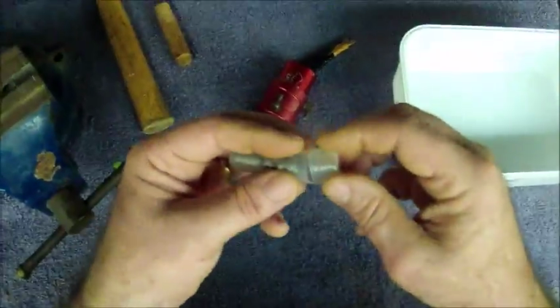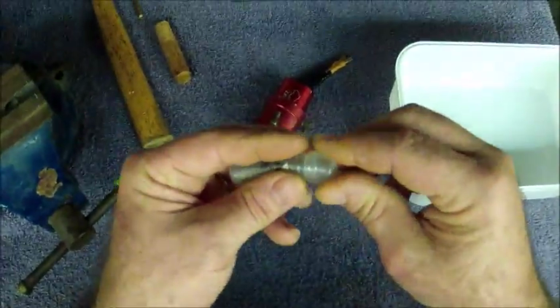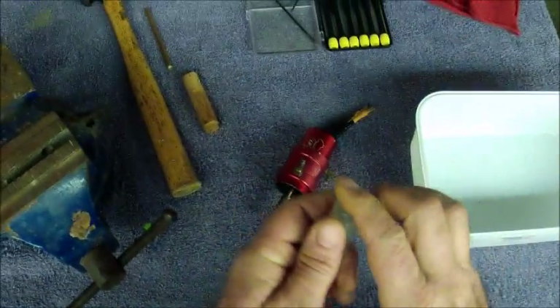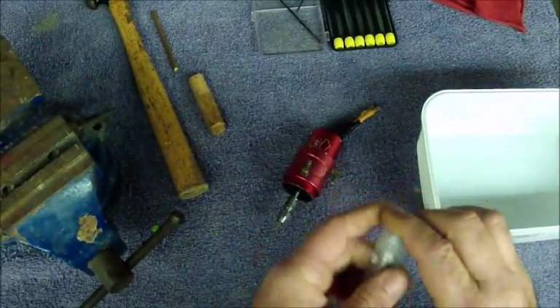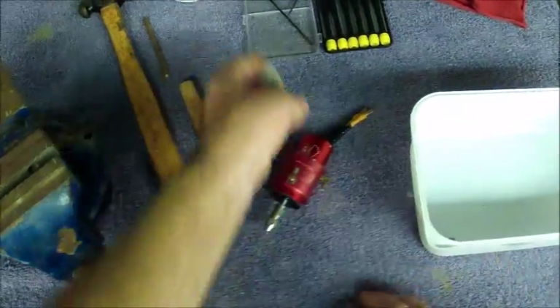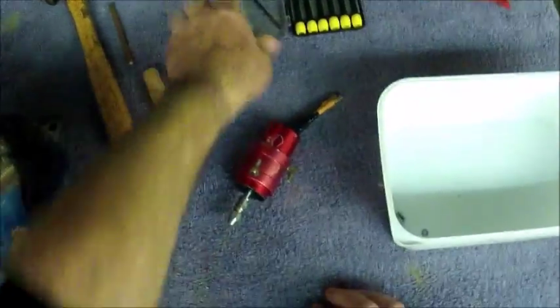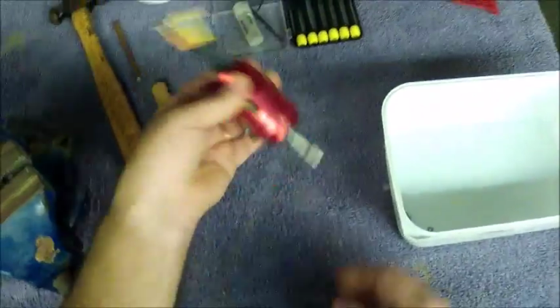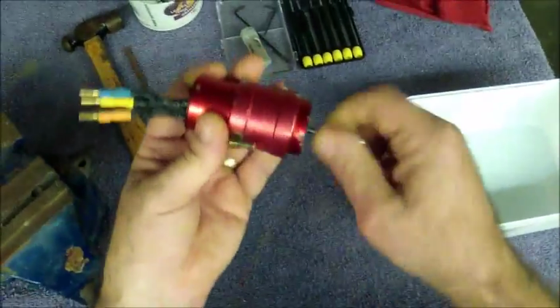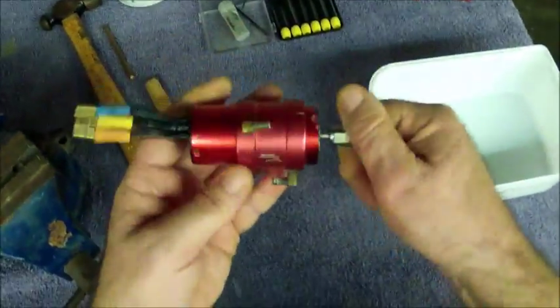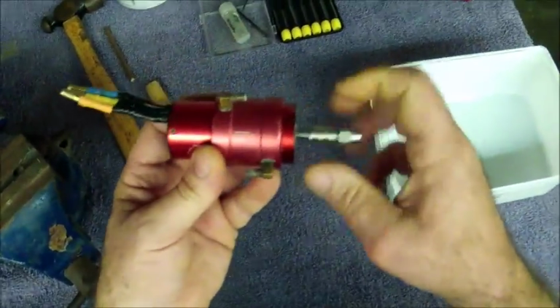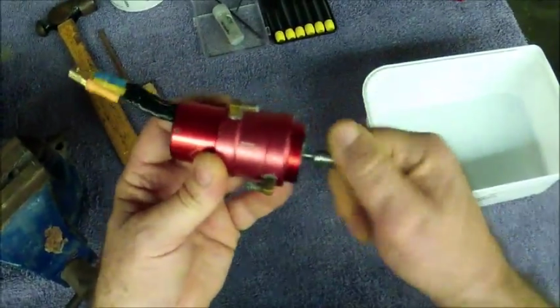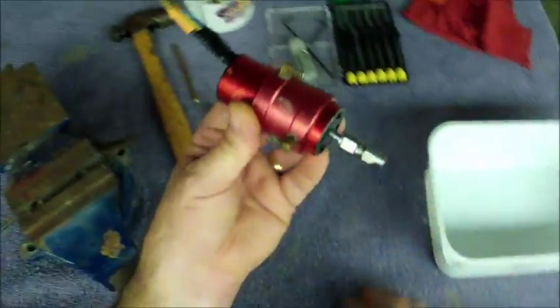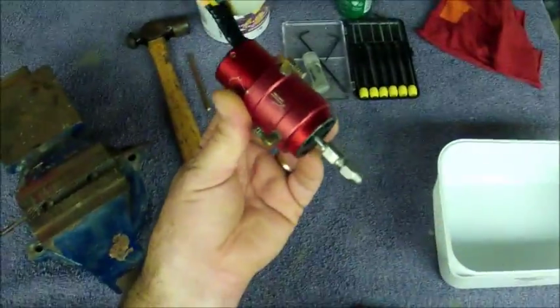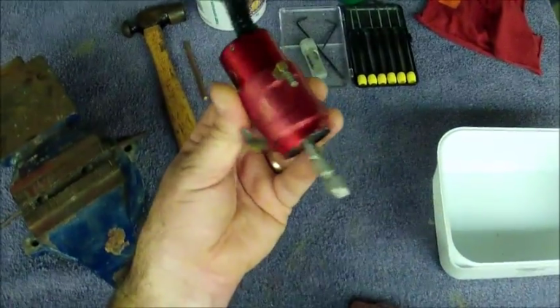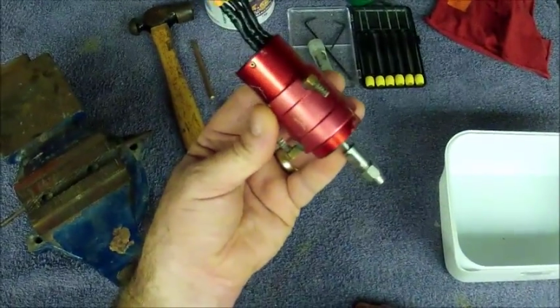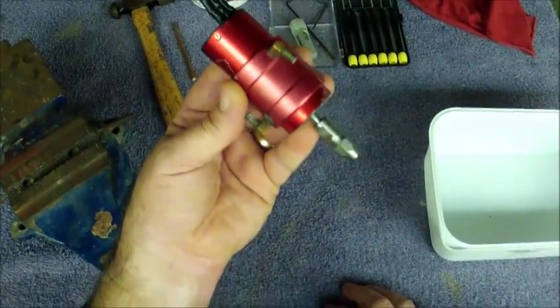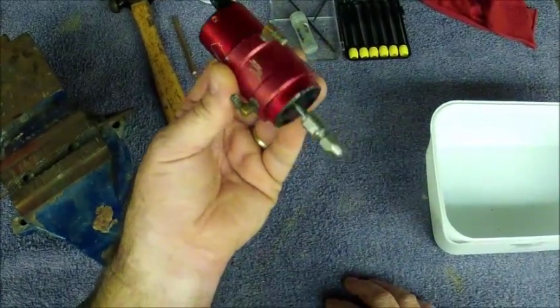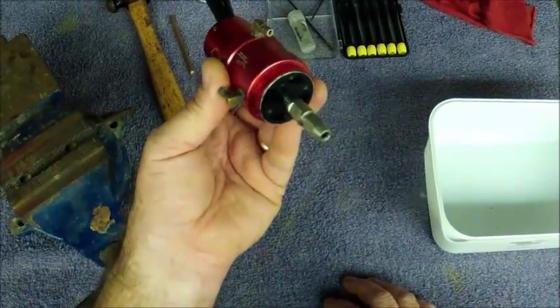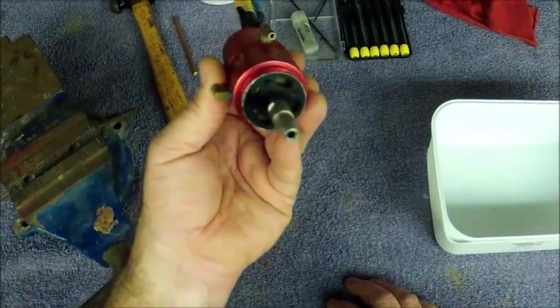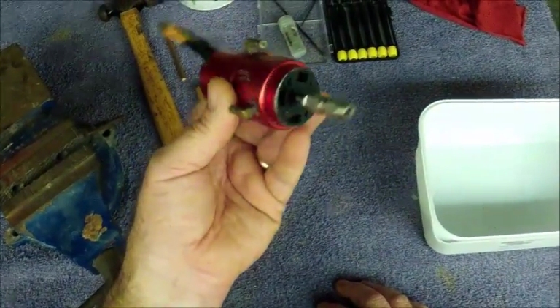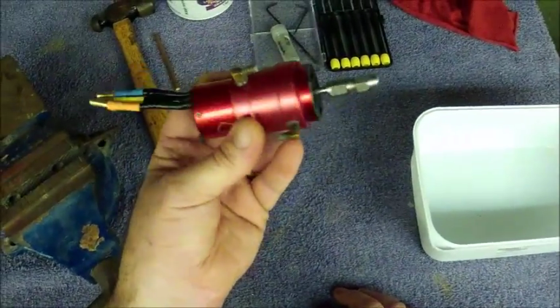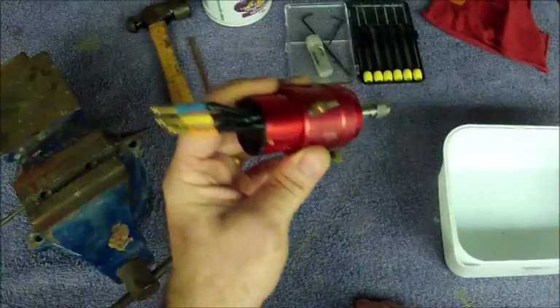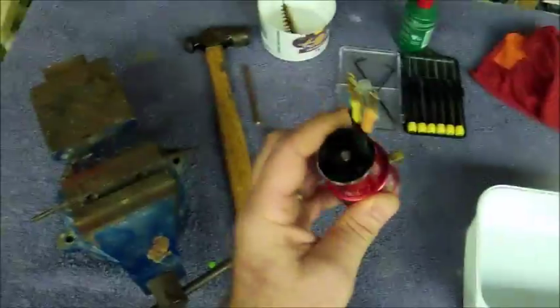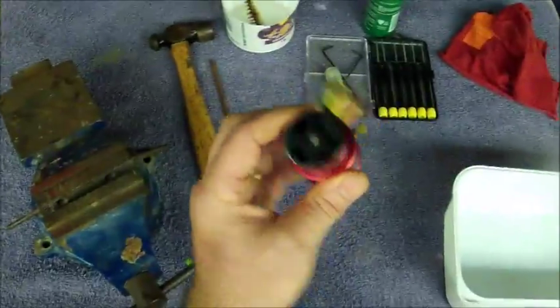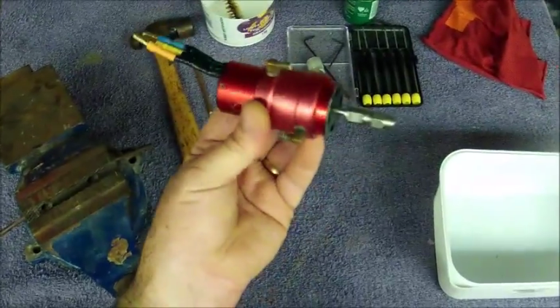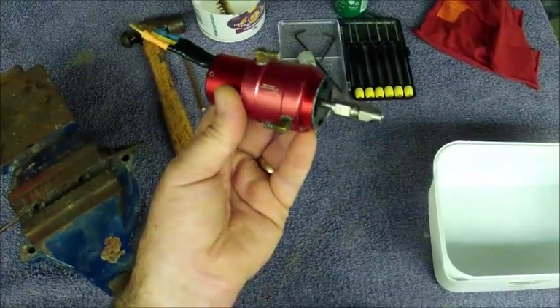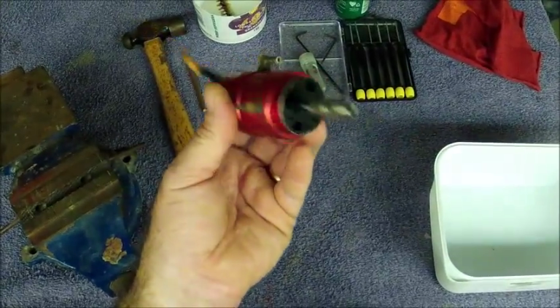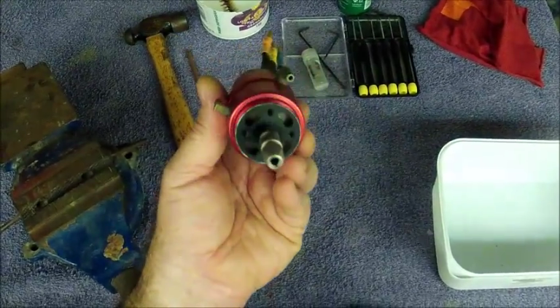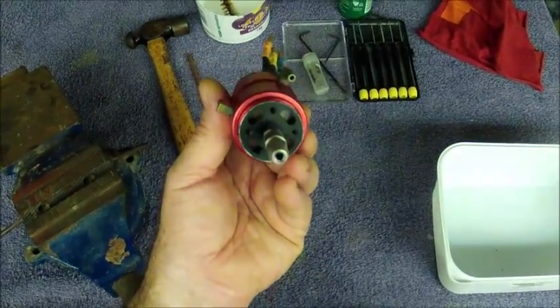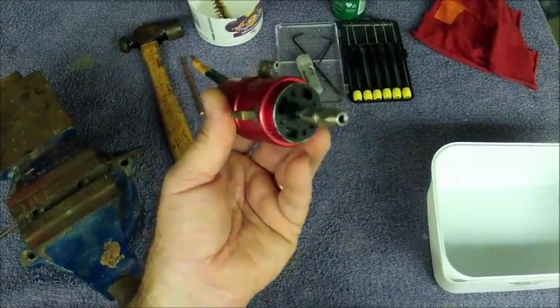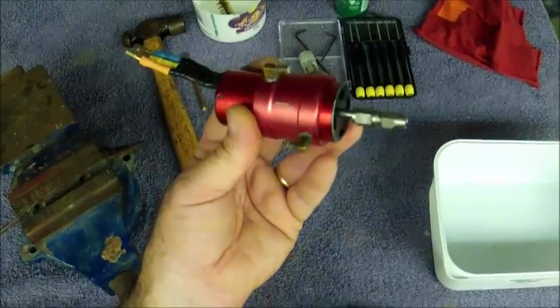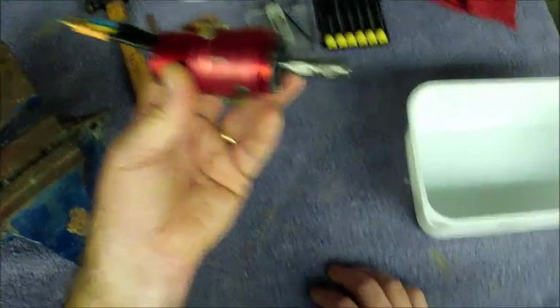Some guys hear a bit of noise in their motor and they think the motor is ground out, and they'd rather go buy a new motor than just change out the bearings. So let me show you how simple it is, and hopefully that will encourage you to service your motor rather than buy a new one.